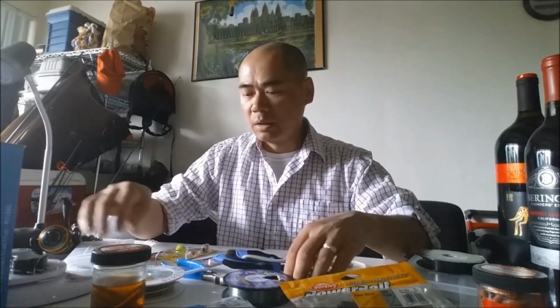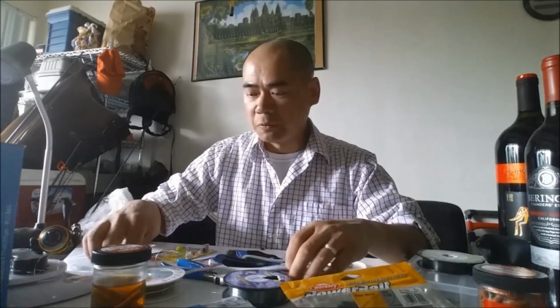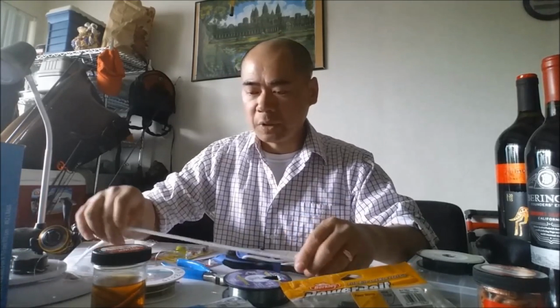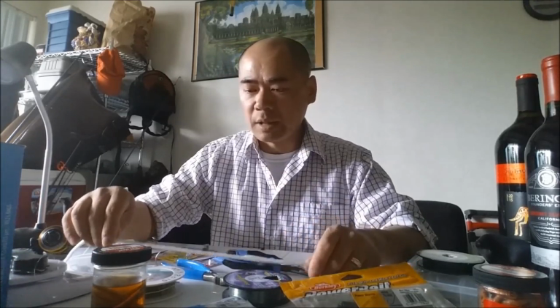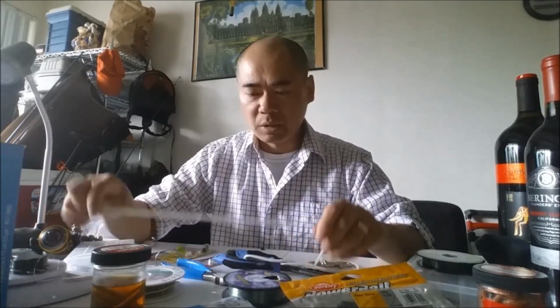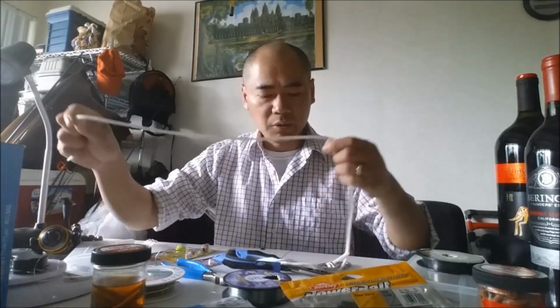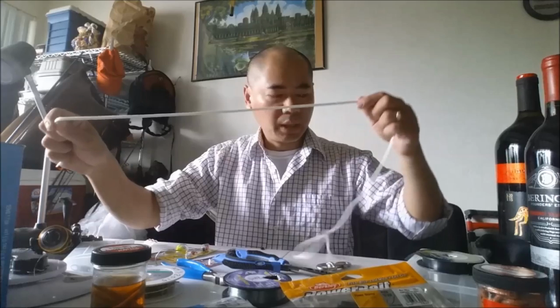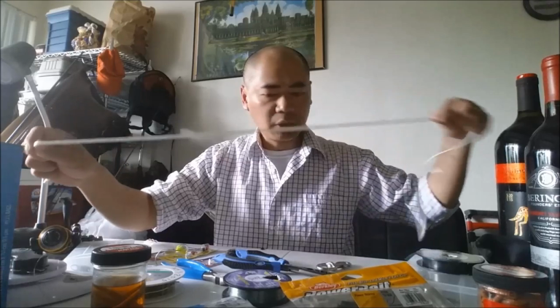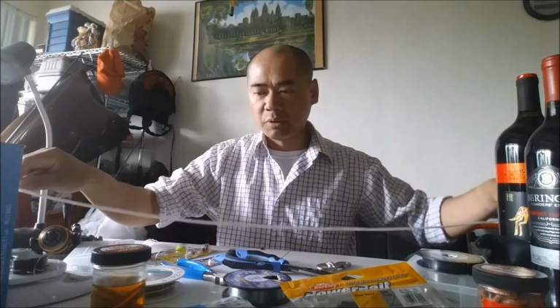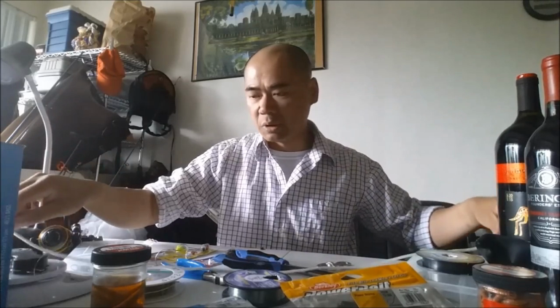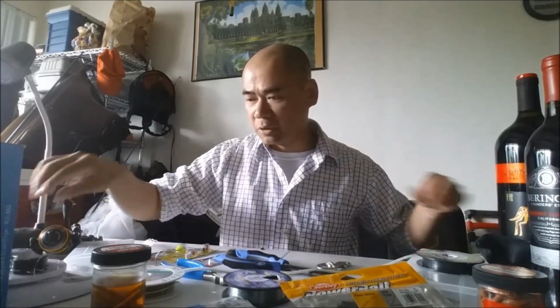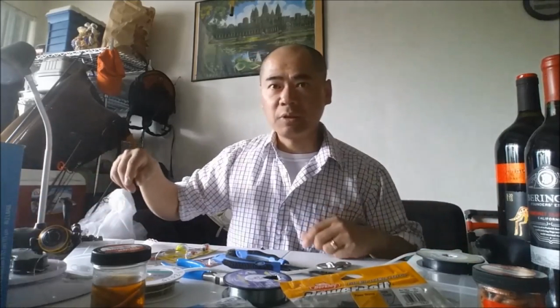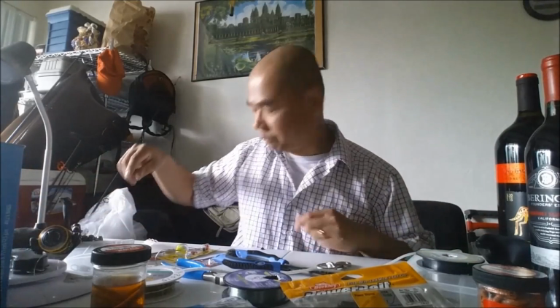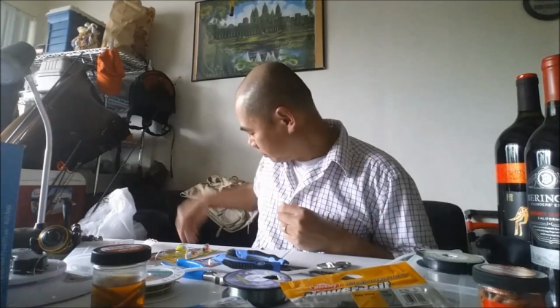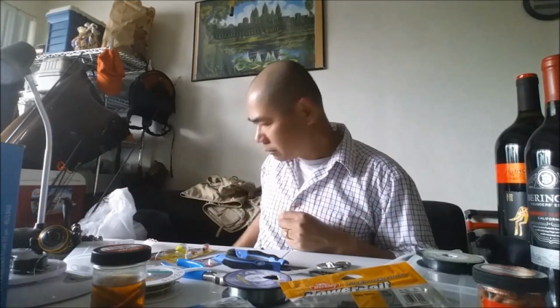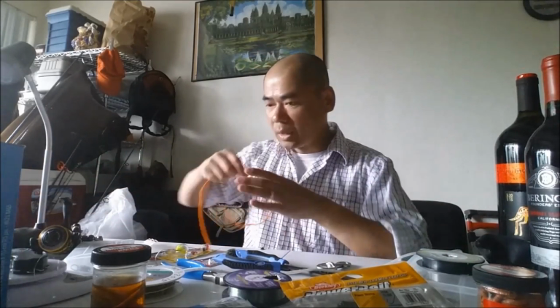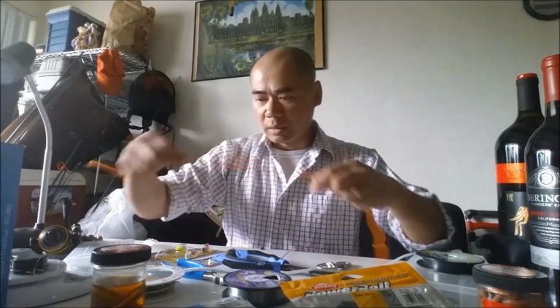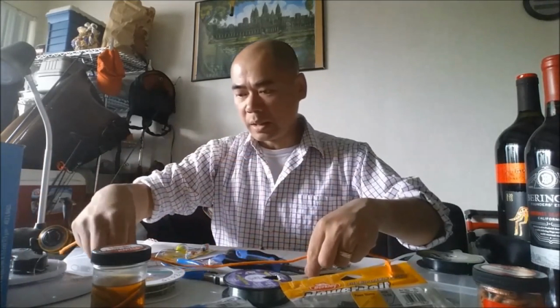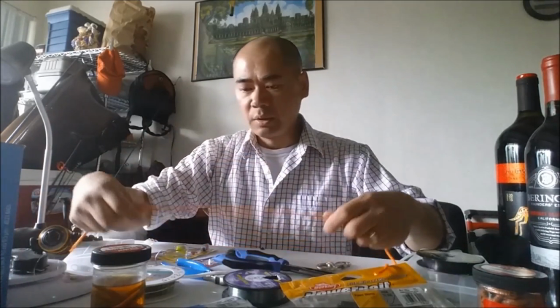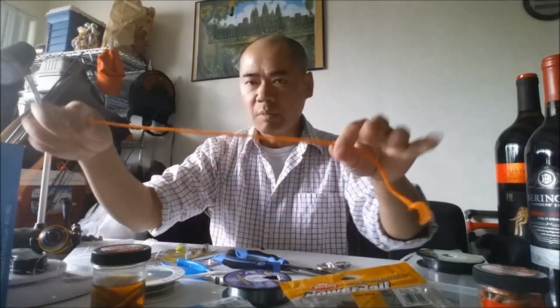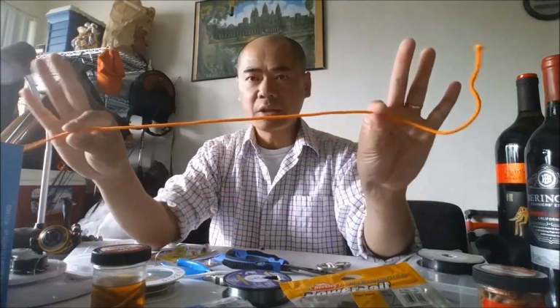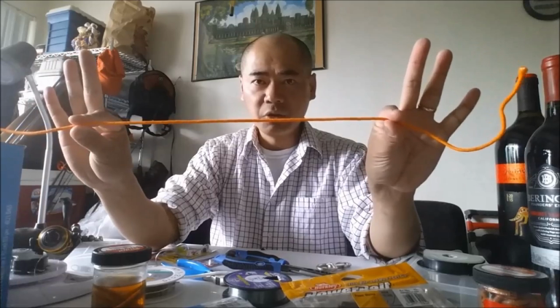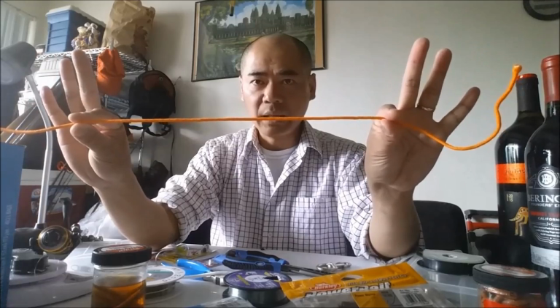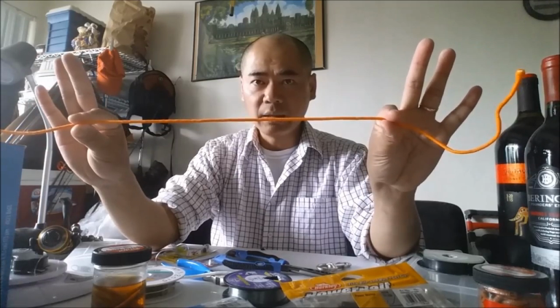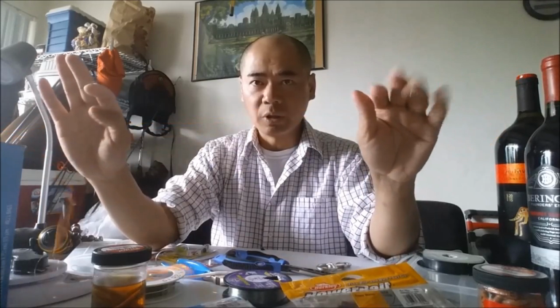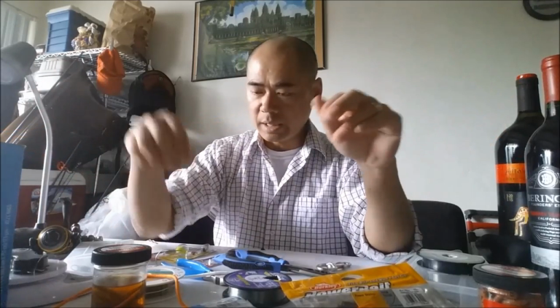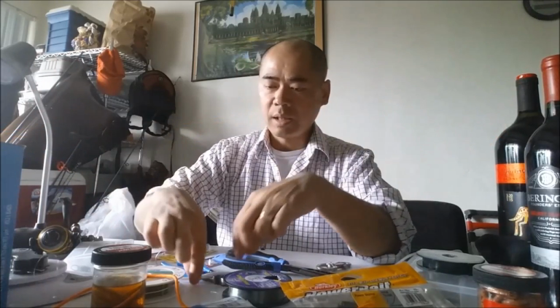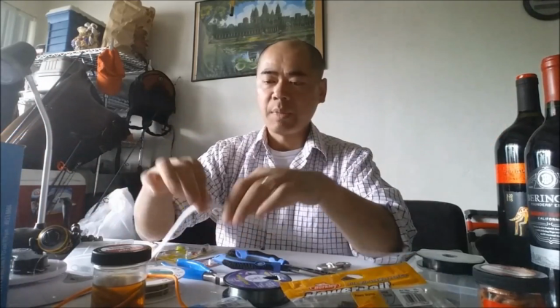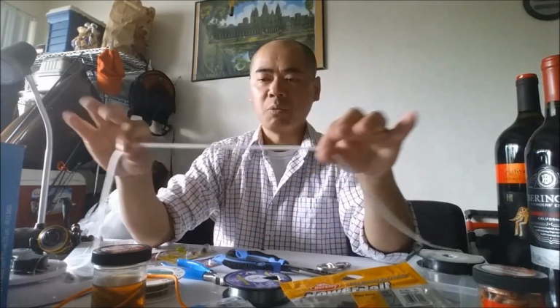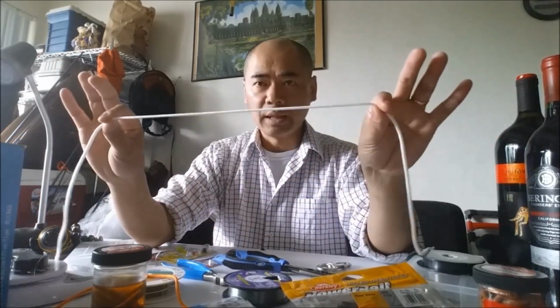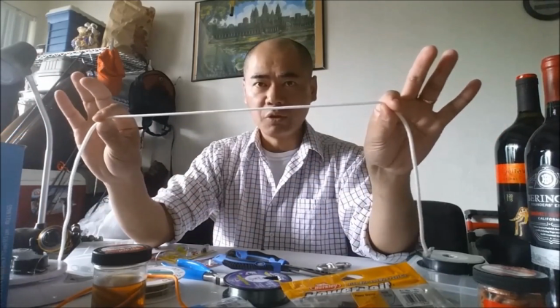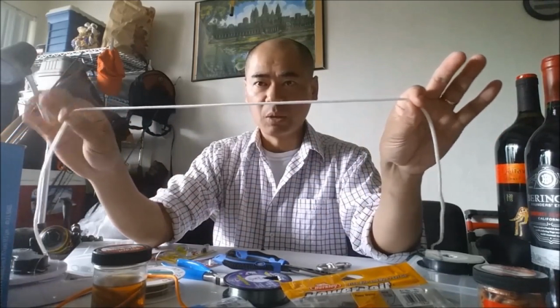First I'm gonna use this big string just so it's easier to see. So imagine this is your main line — the orange line — and imagine the white line is your mono.